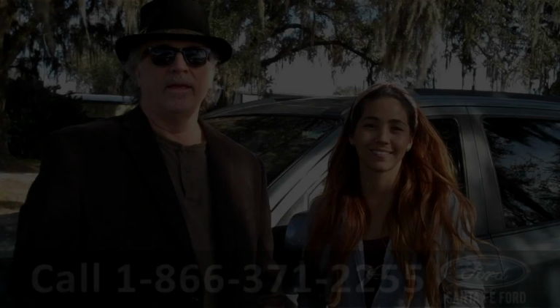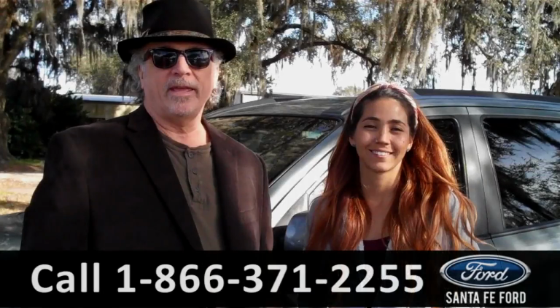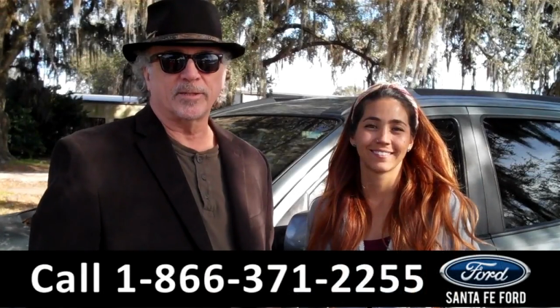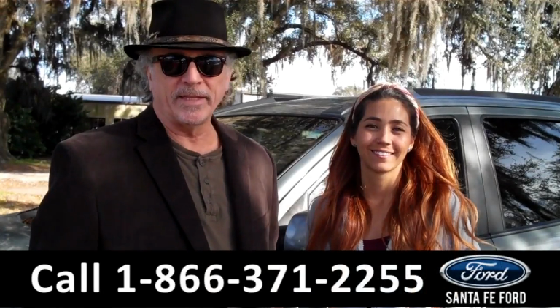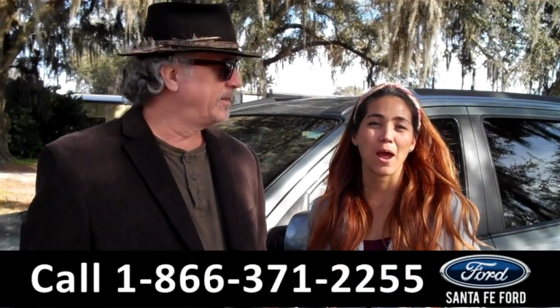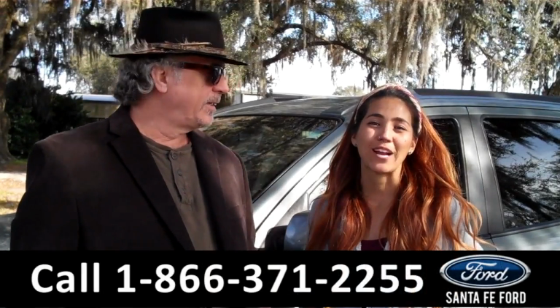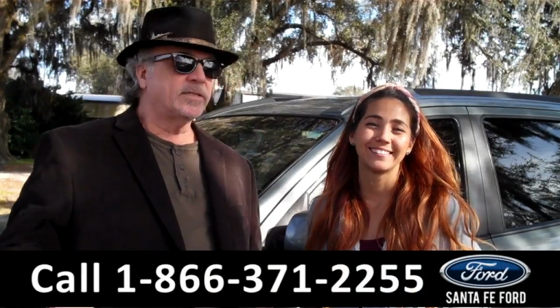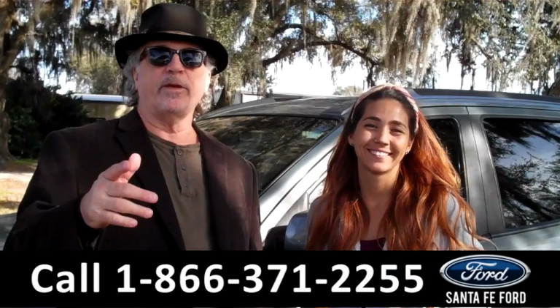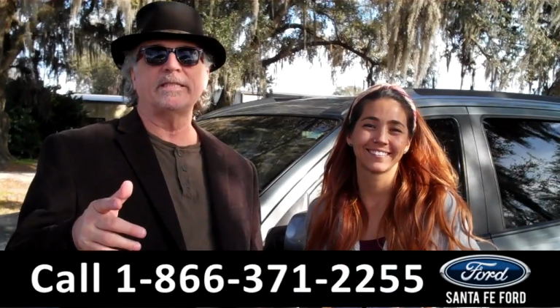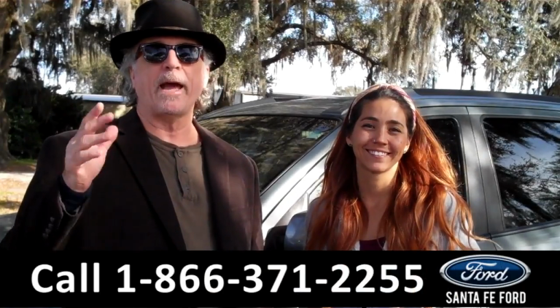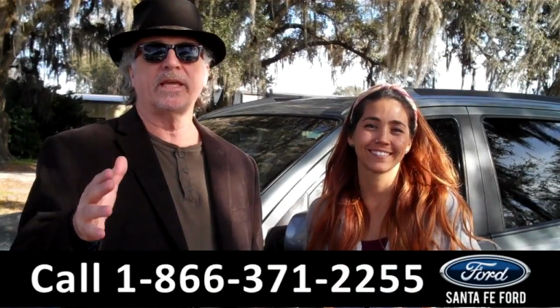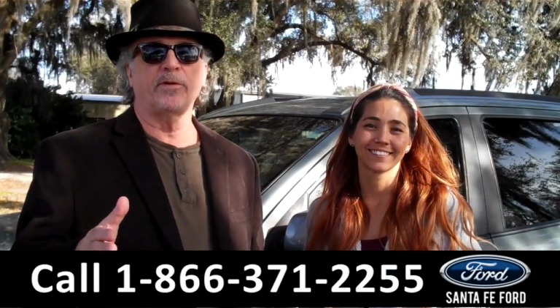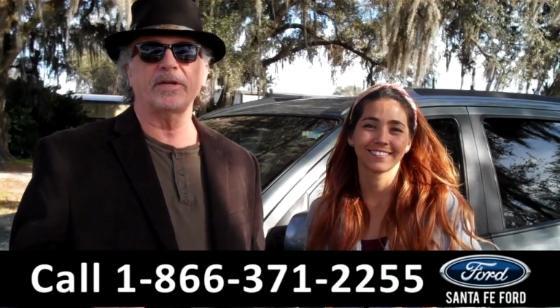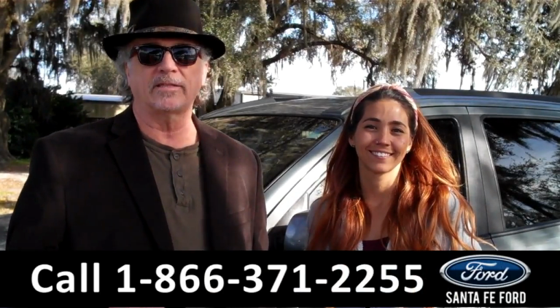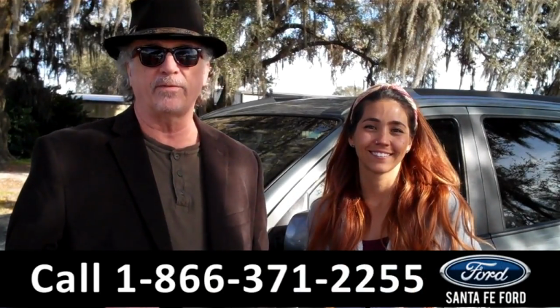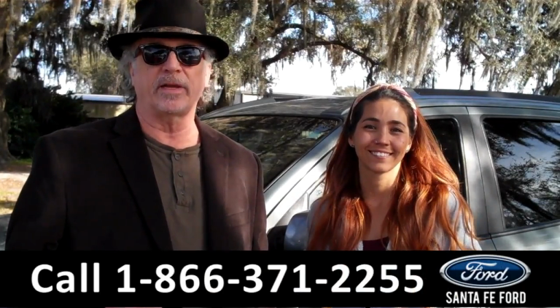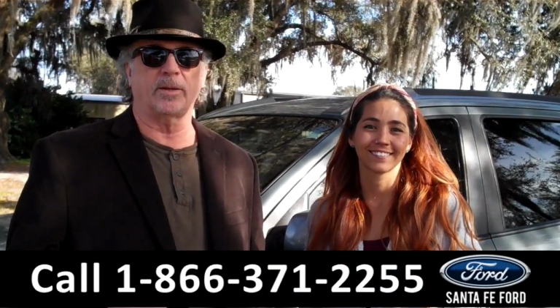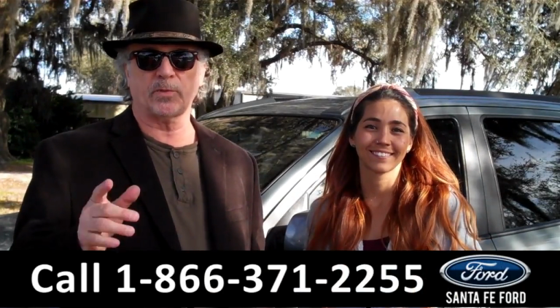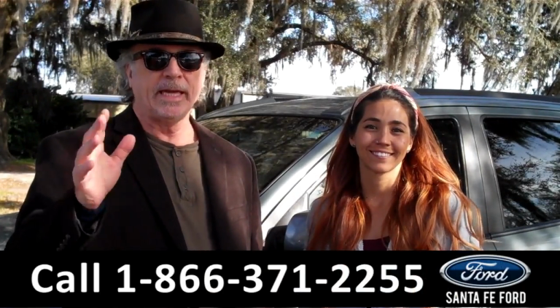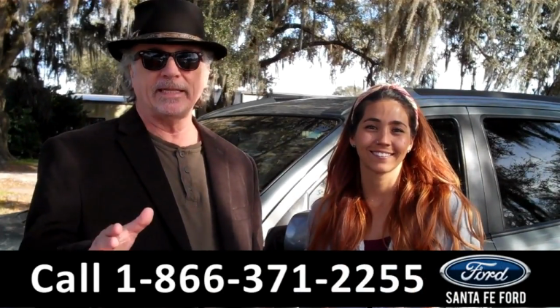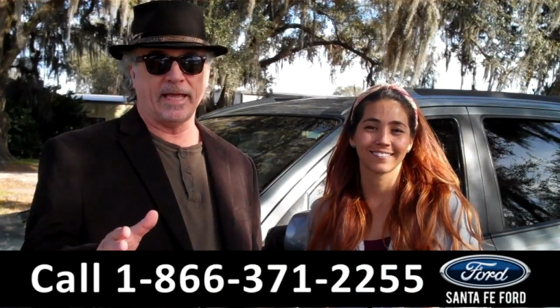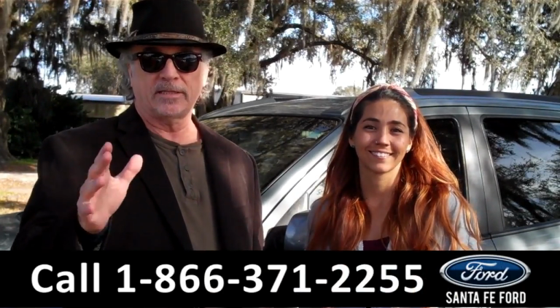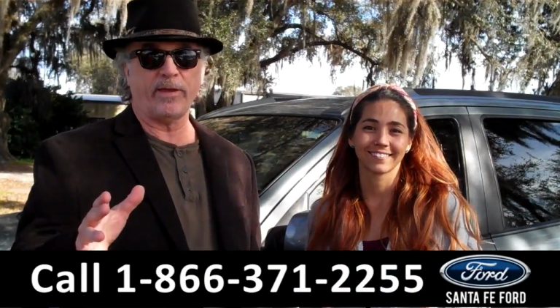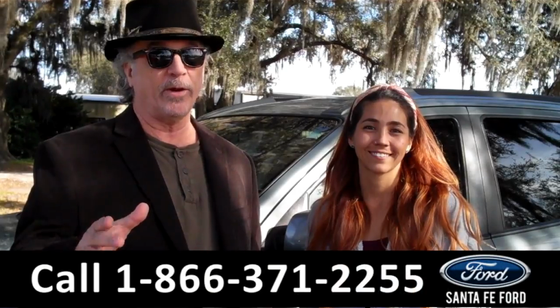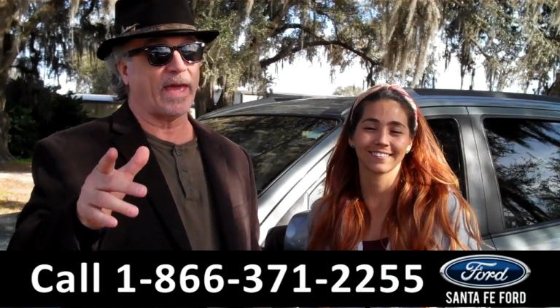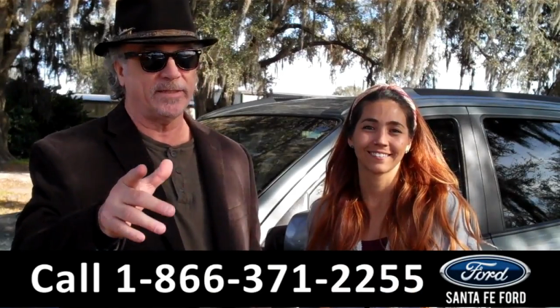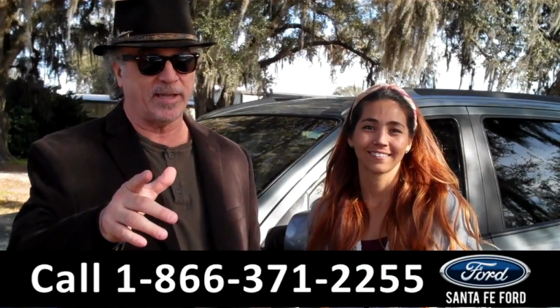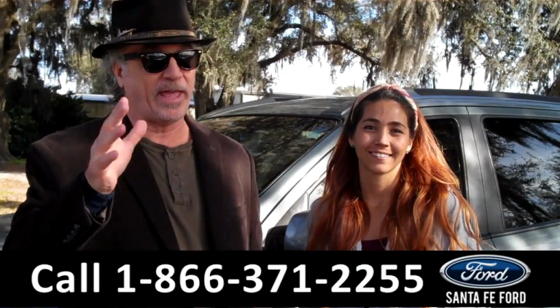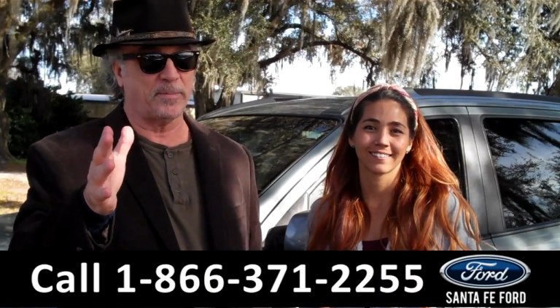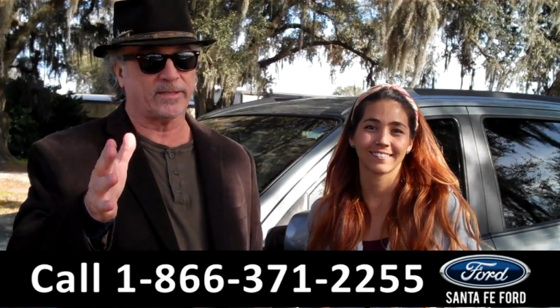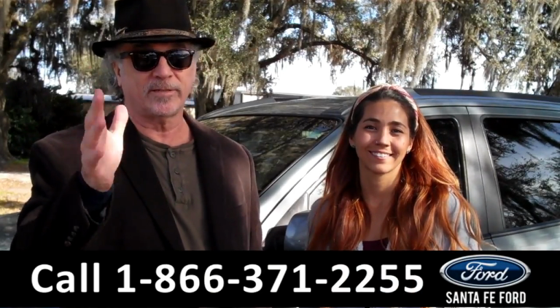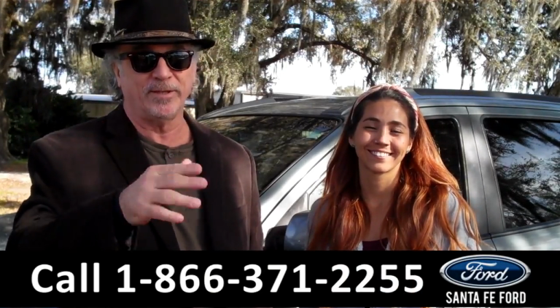Hey, this is Randy and I'm Corinne. SantafeFord.com near Gainesville, Florida, I-75 and exit number 399. Santafe Ford — we've got a Hyundai Santa Fe. It's a match. Stay tuned.